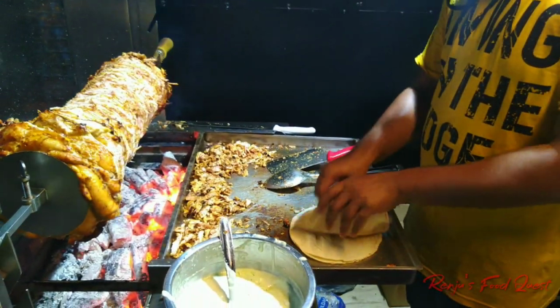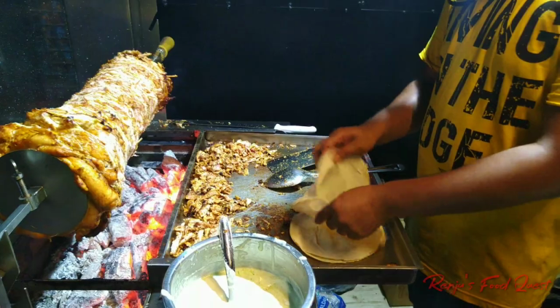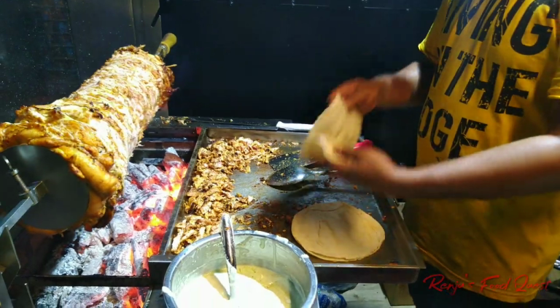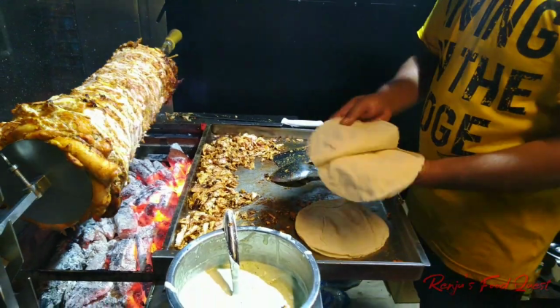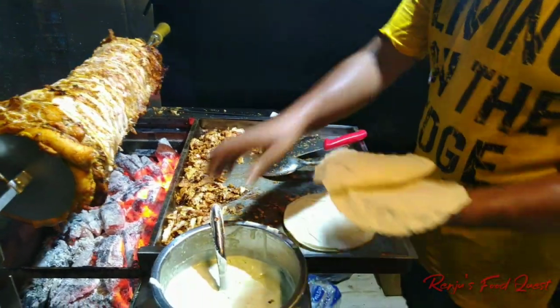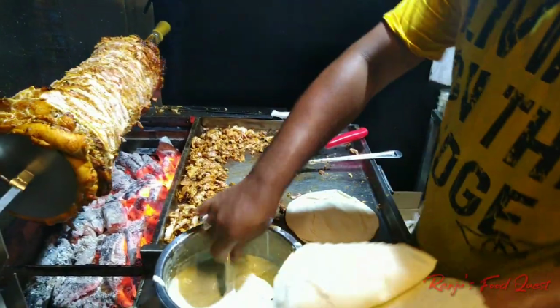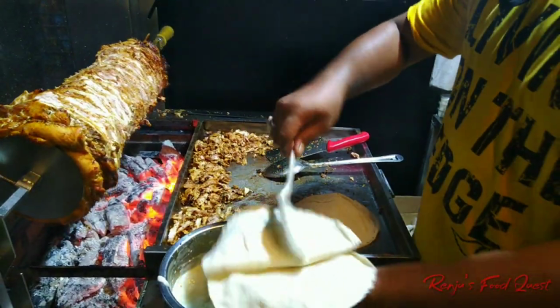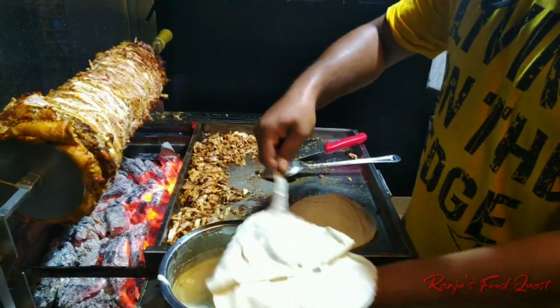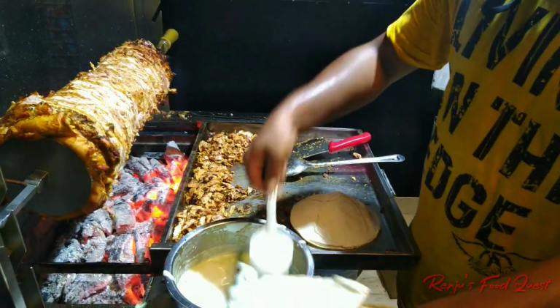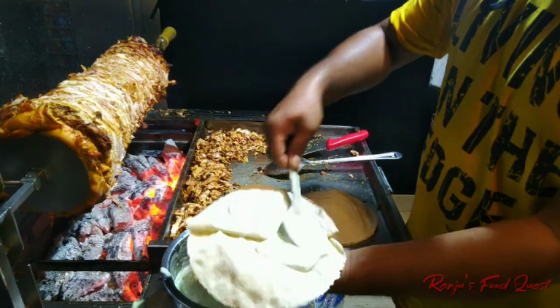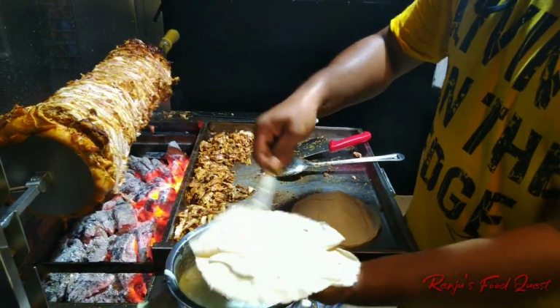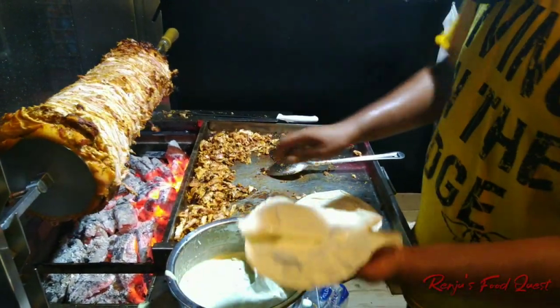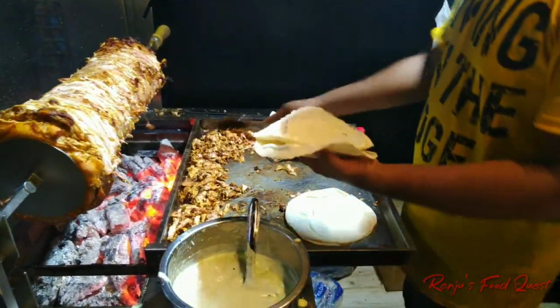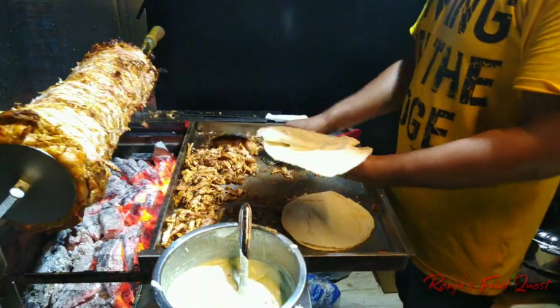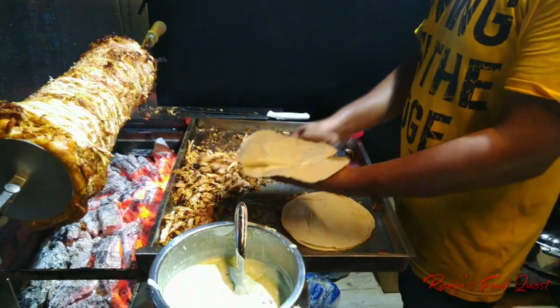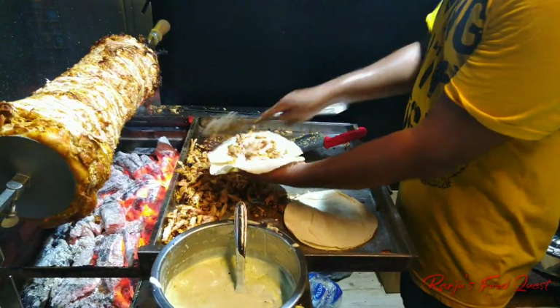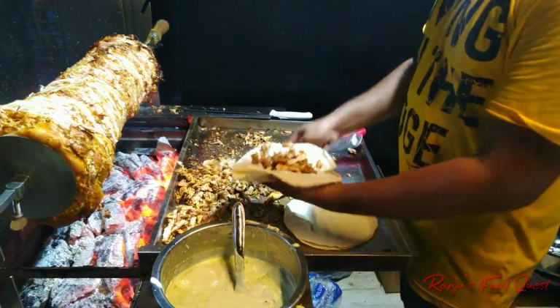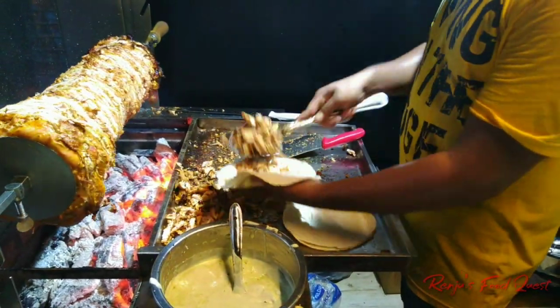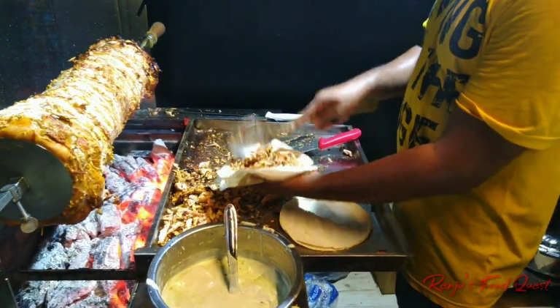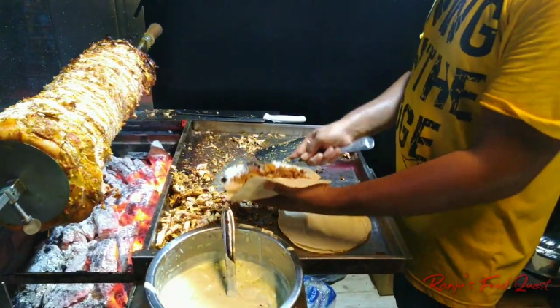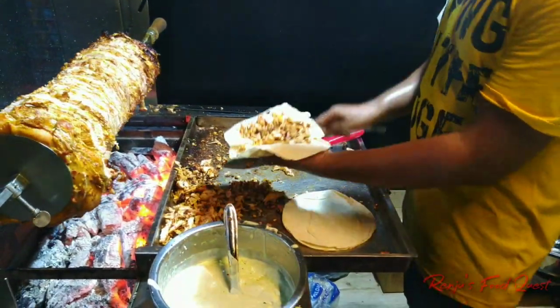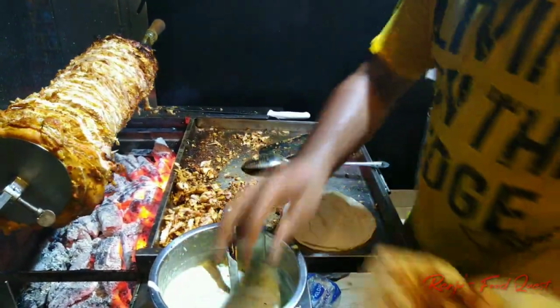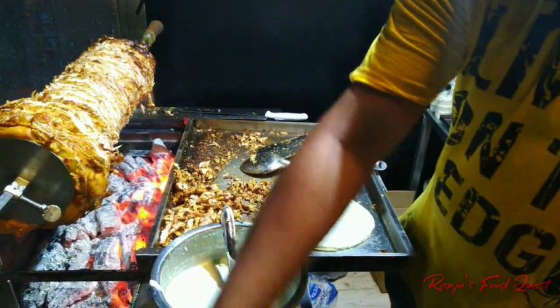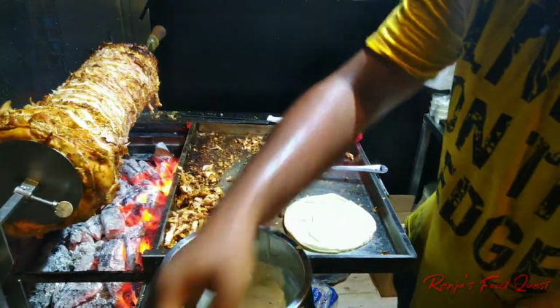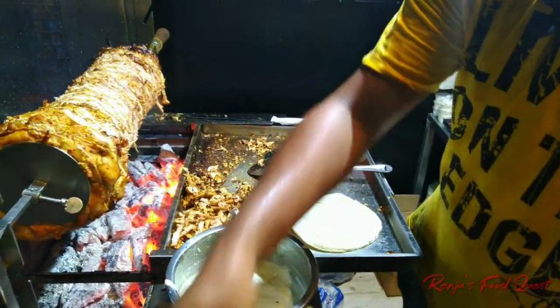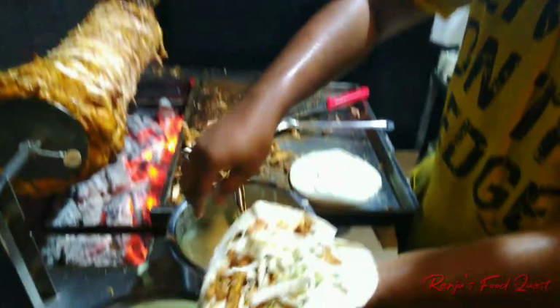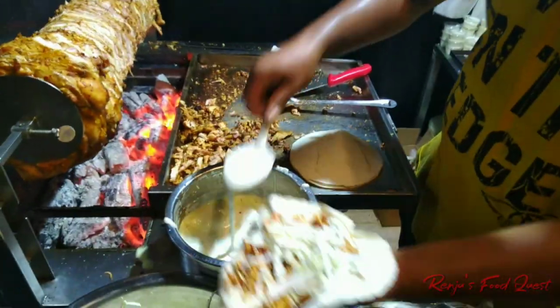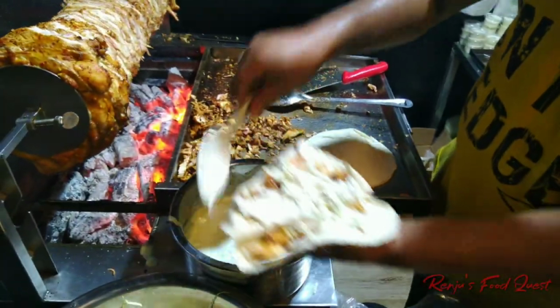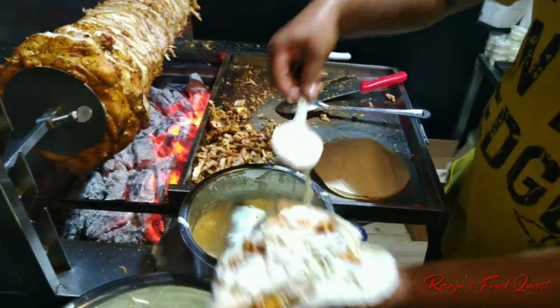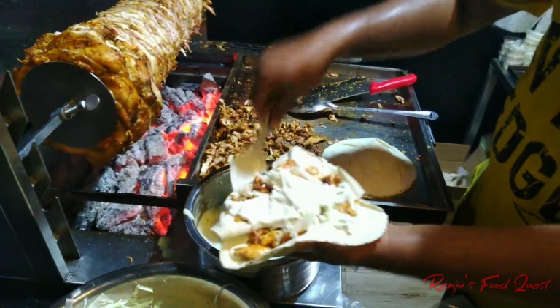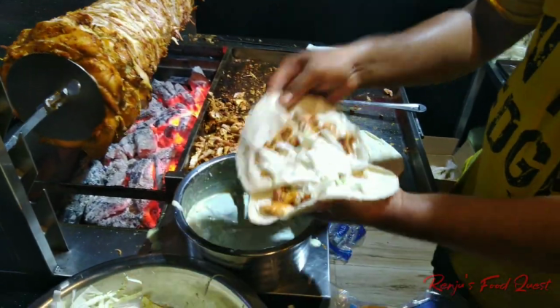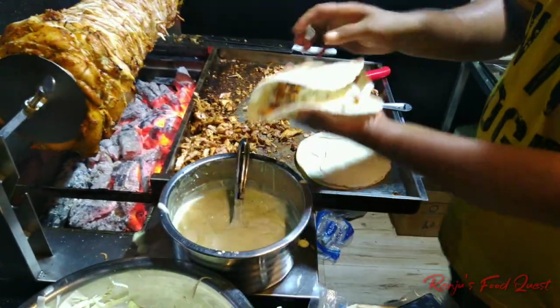I ordered a chicken filling in Arabic kuboos. For the chicken filling, it's got a cabbage shell. And add some soy sauce.